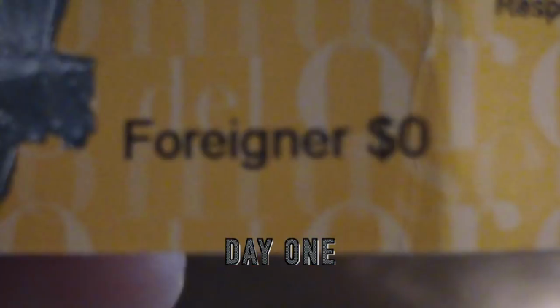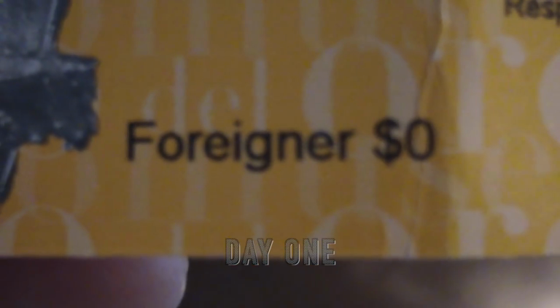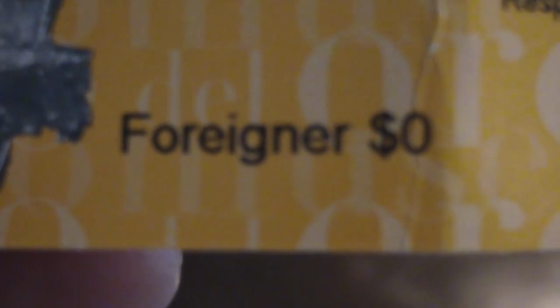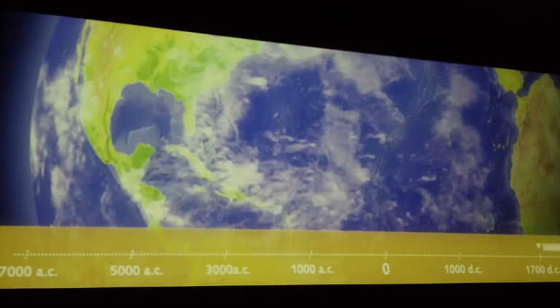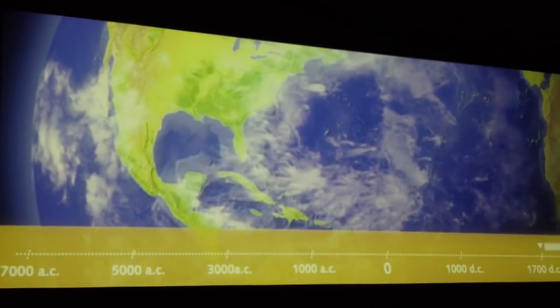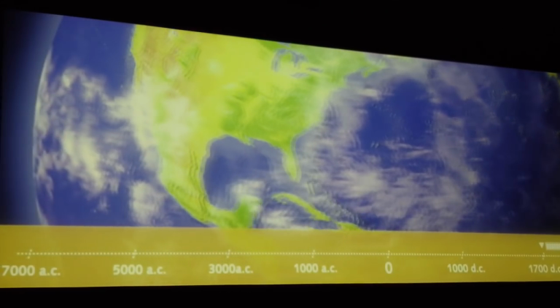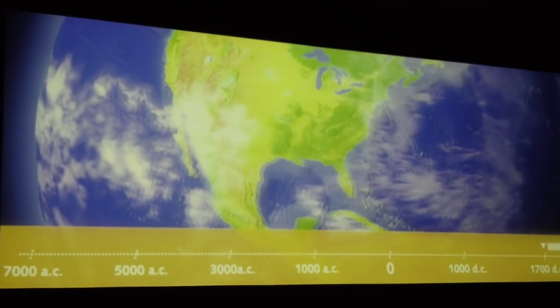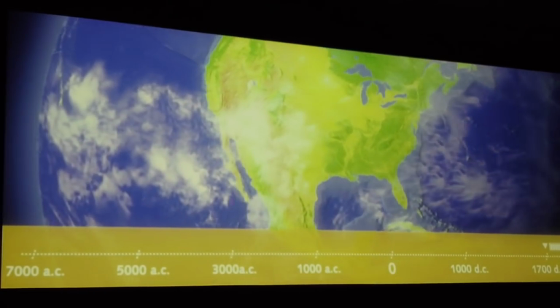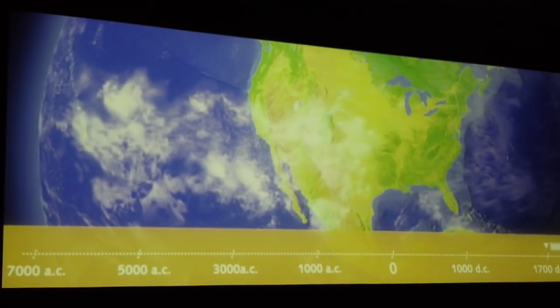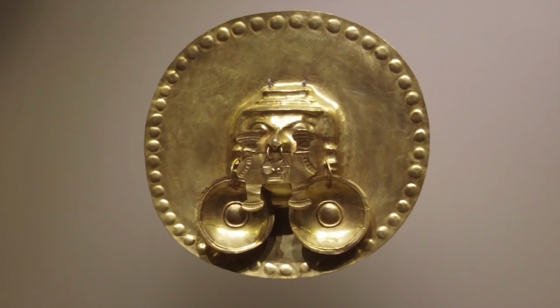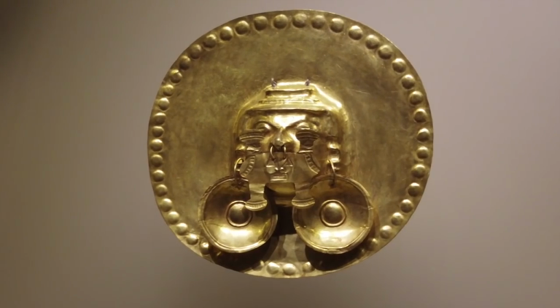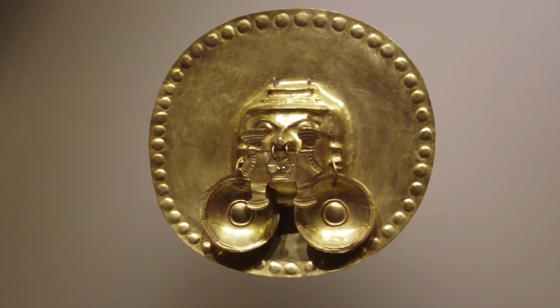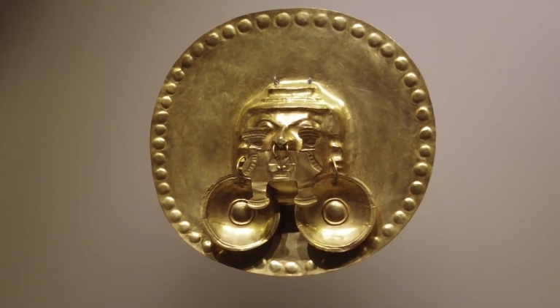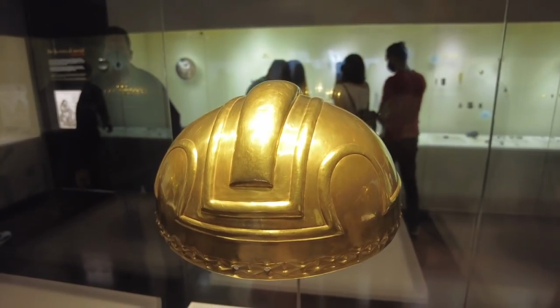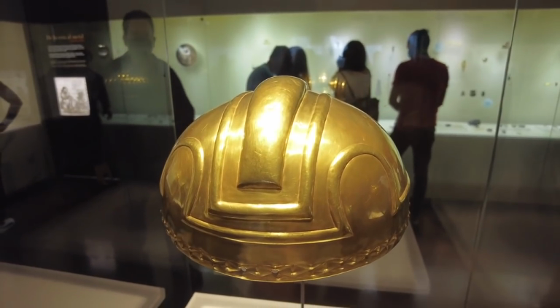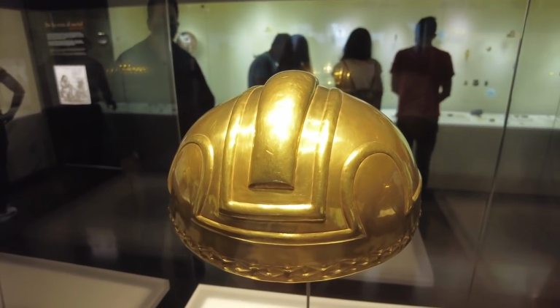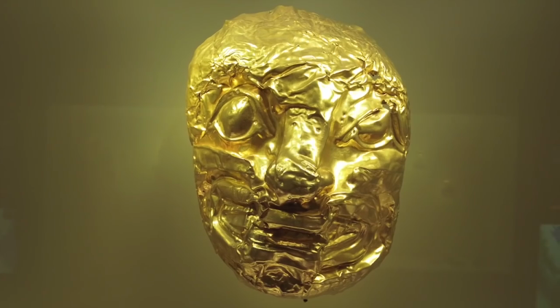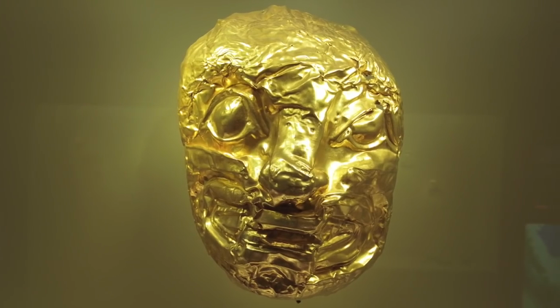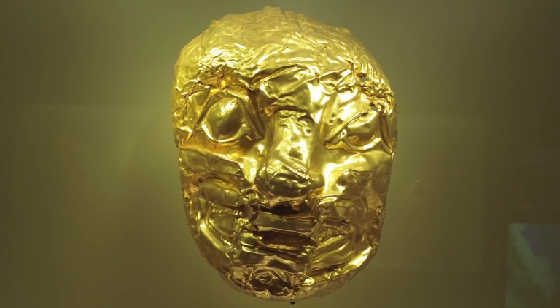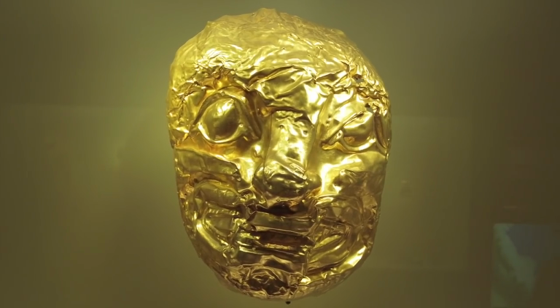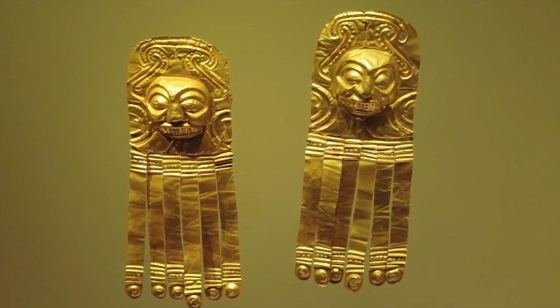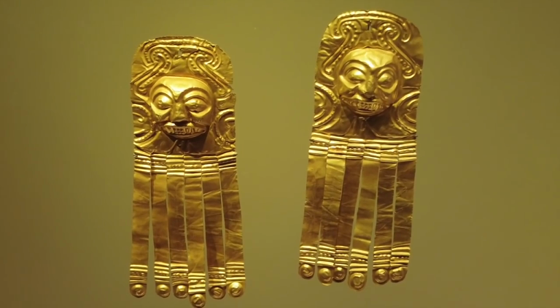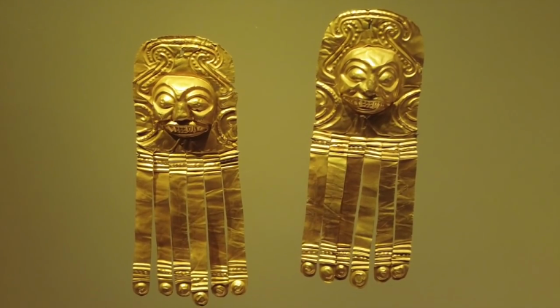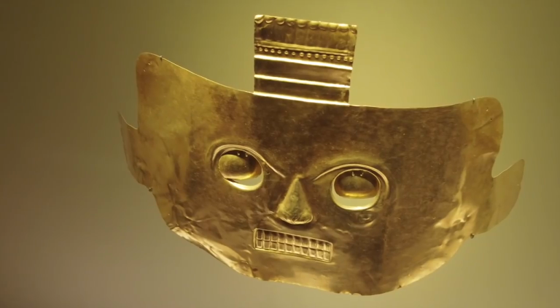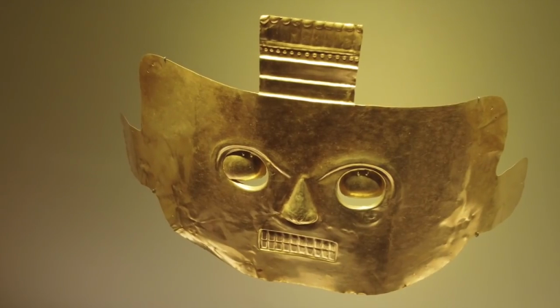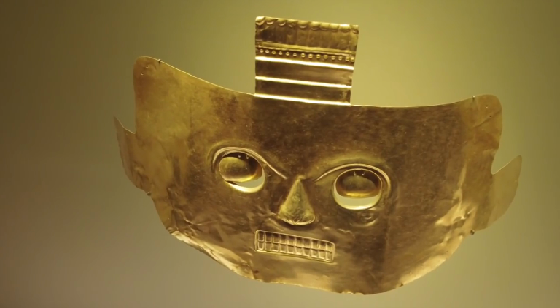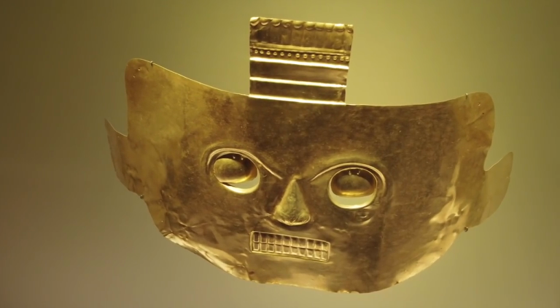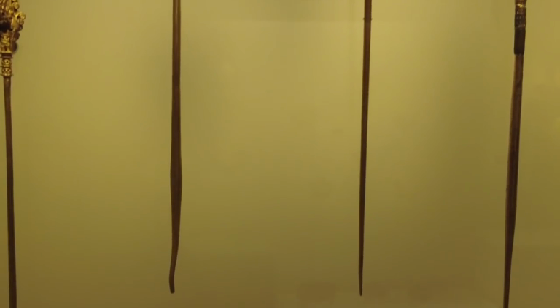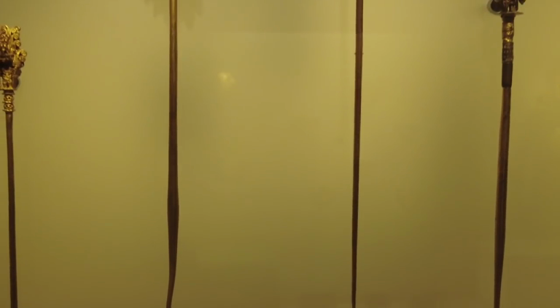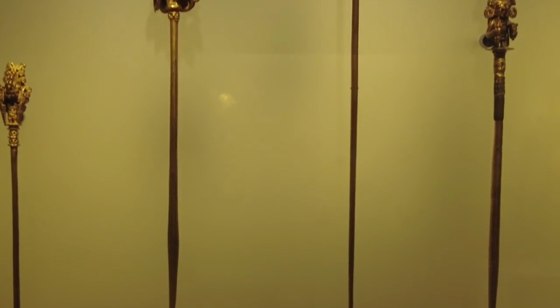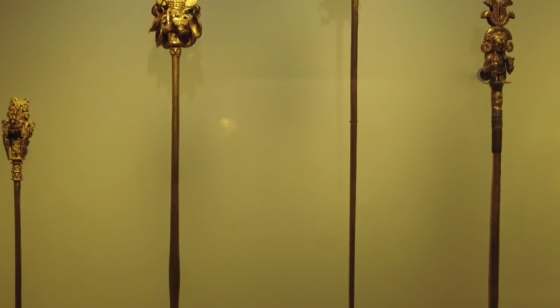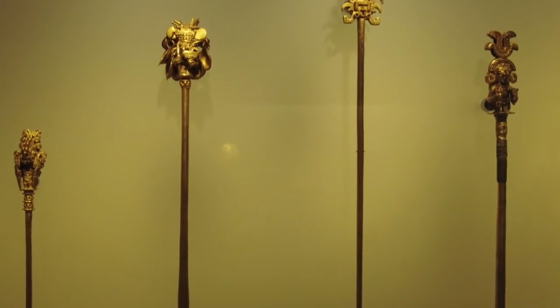The Gold Museum is free to enter, has information in English, and everything I saw was discovered in South America. Such a special museum to Bogota, showcasing the beautiful gold of the indigenous rulers.